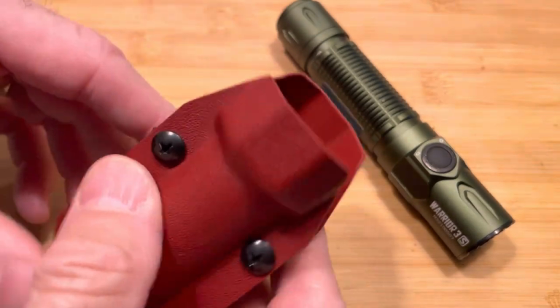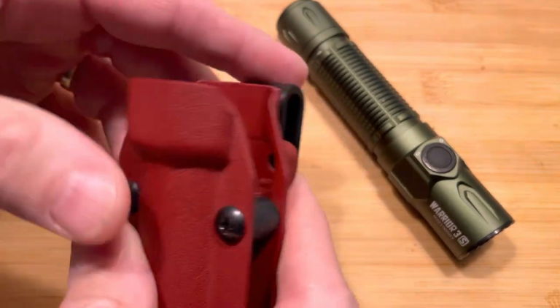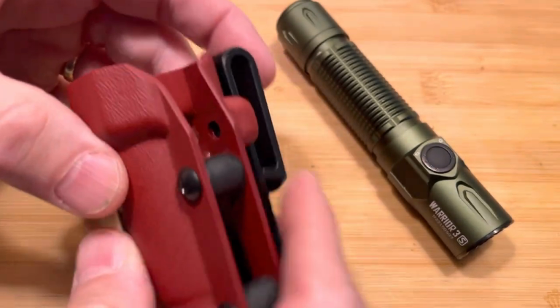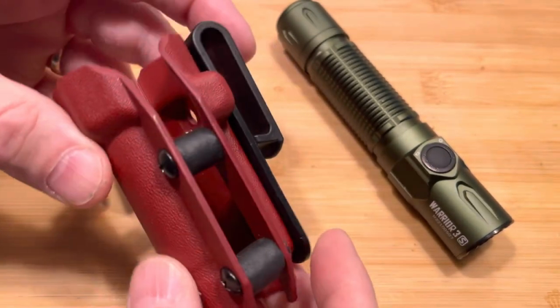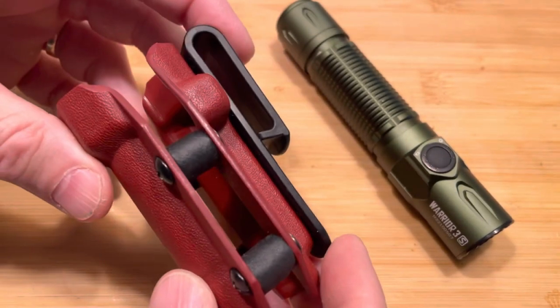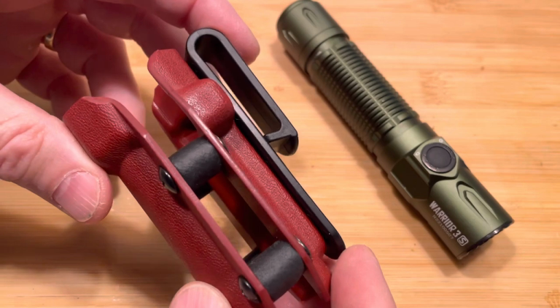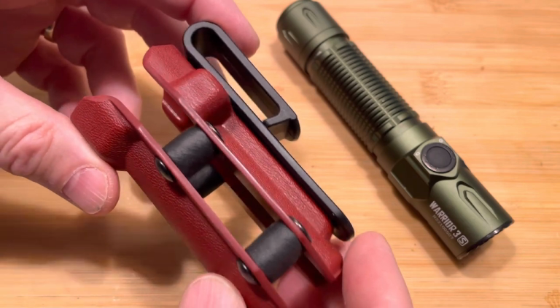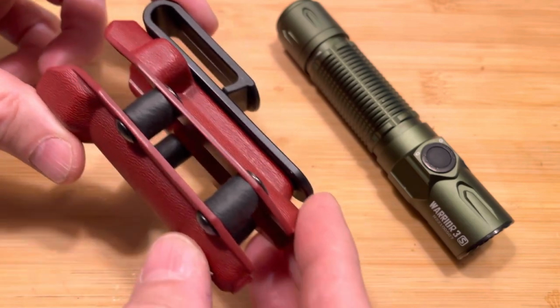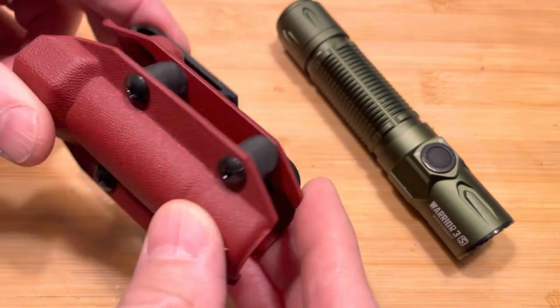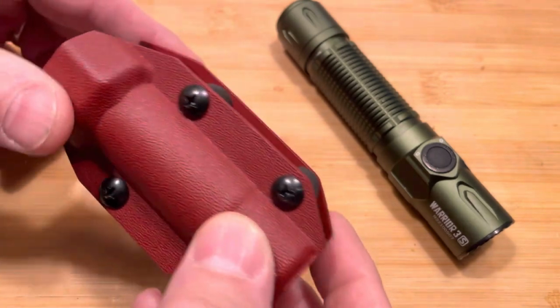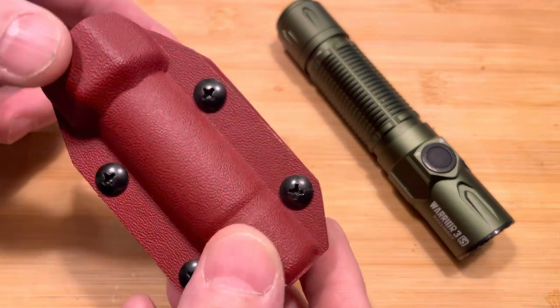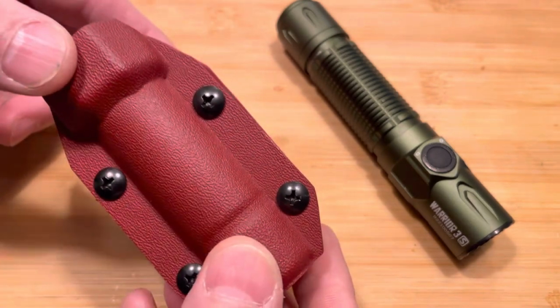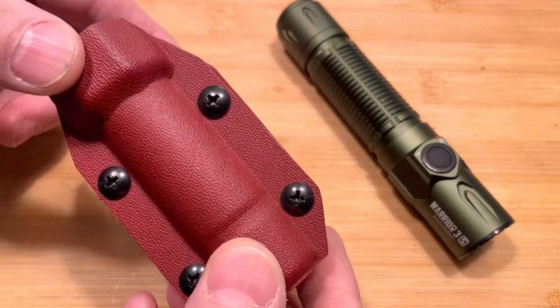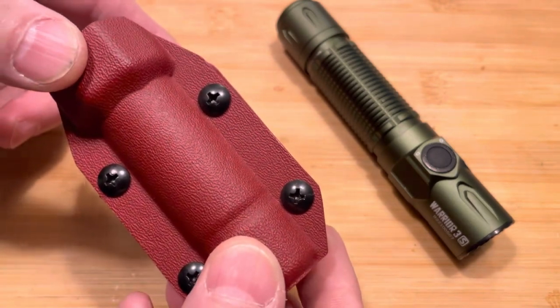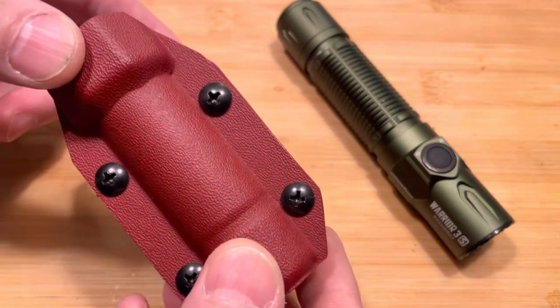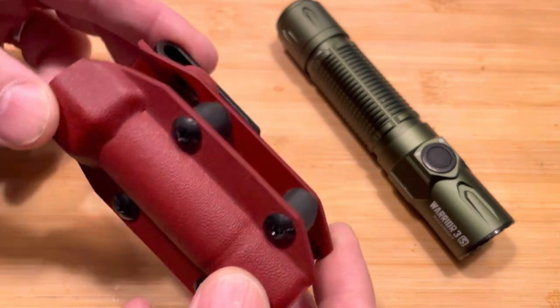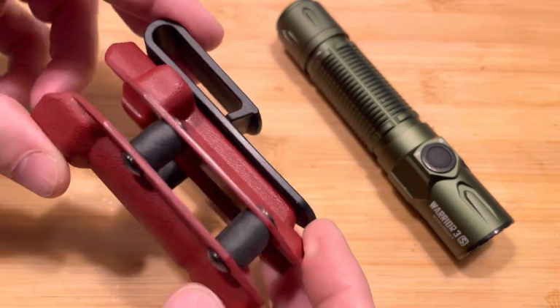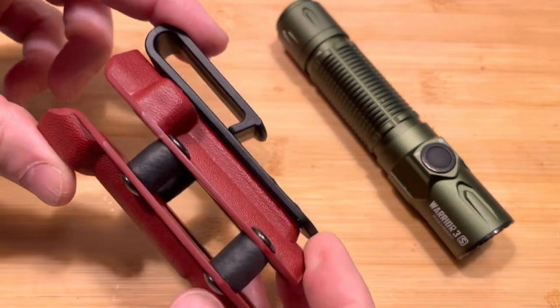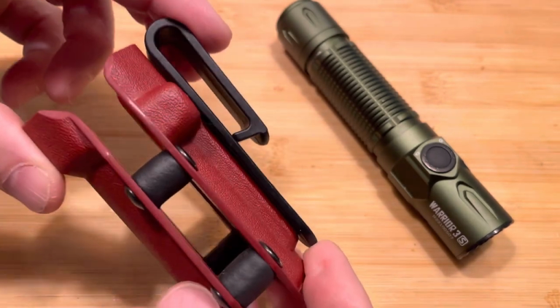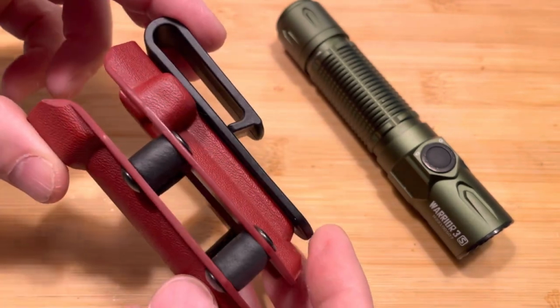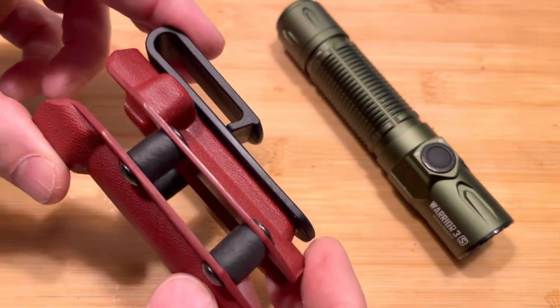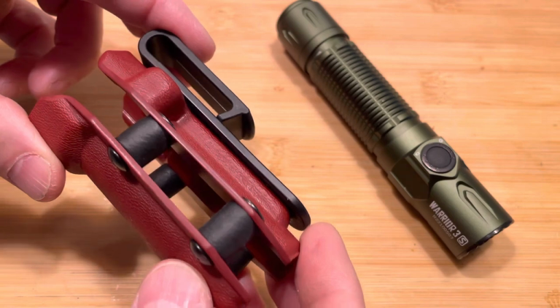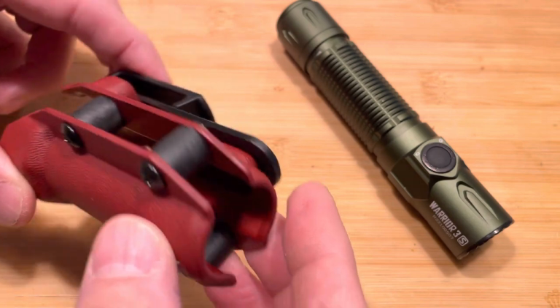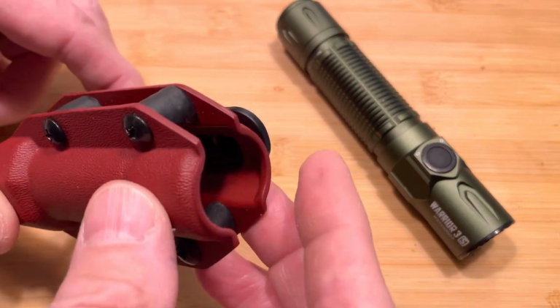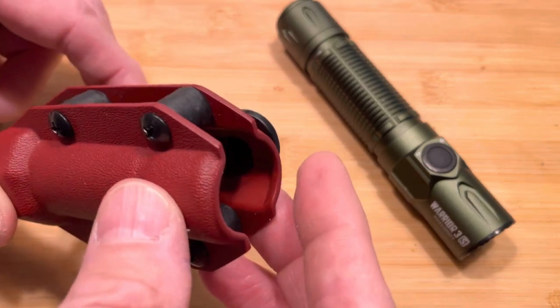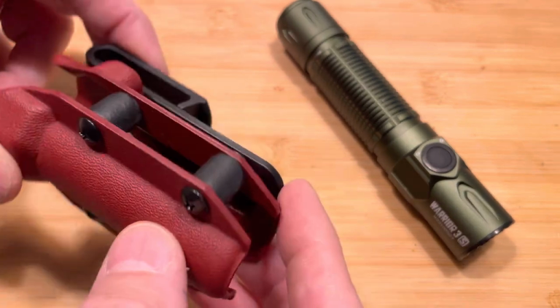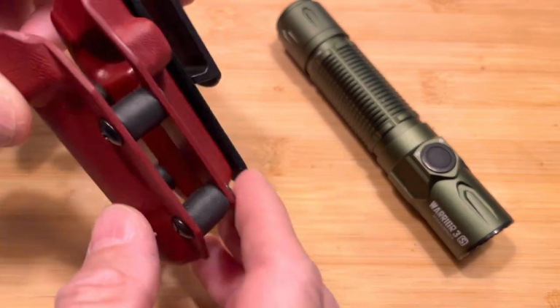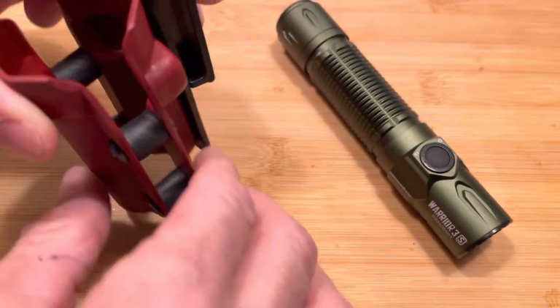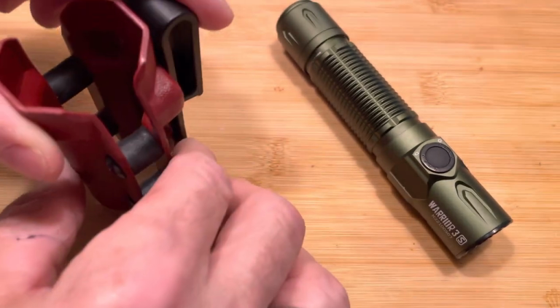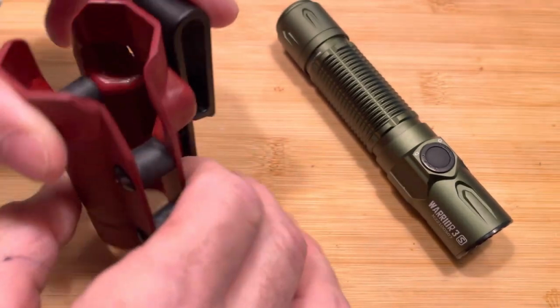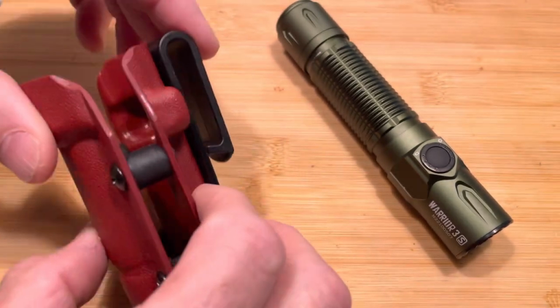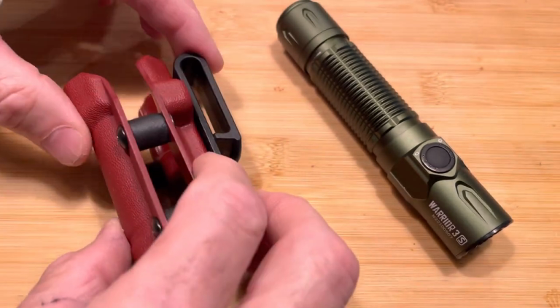It's in the 40 to 45 dollar range. I'll put the link to their Instagram page, which you can get to their website. They also make pistol holsters as well.